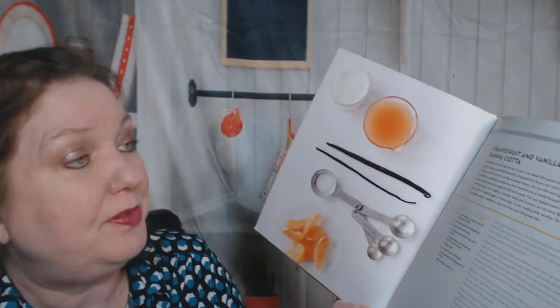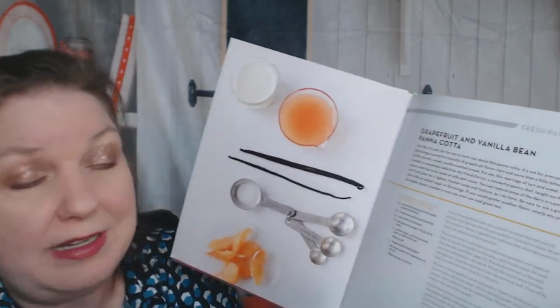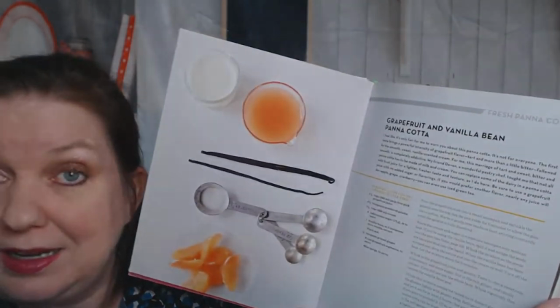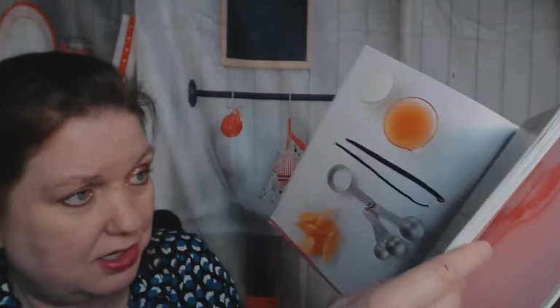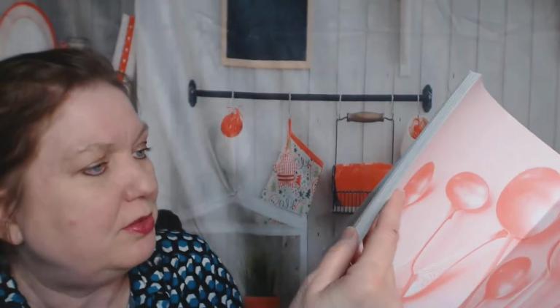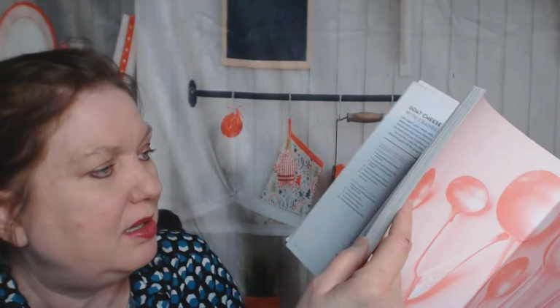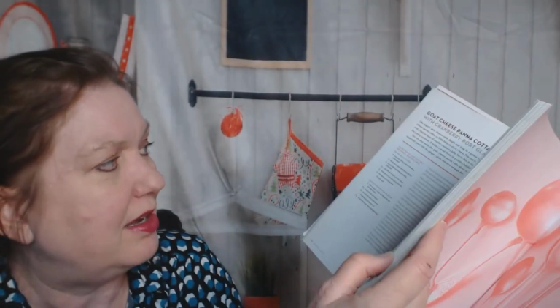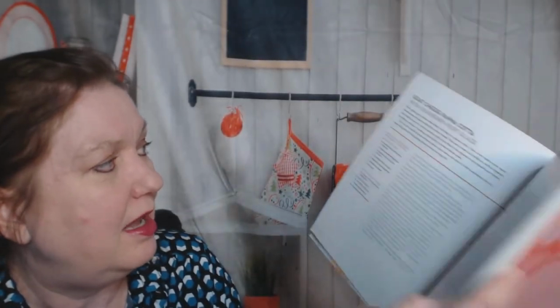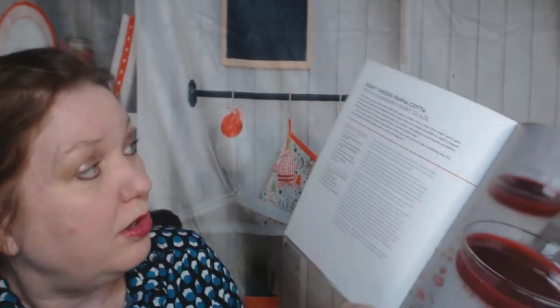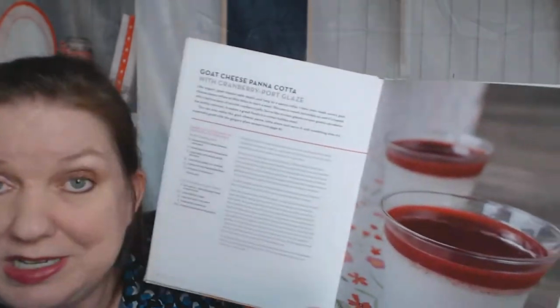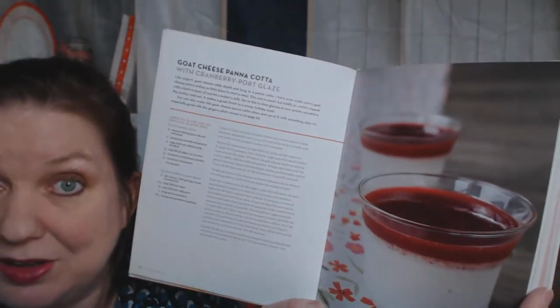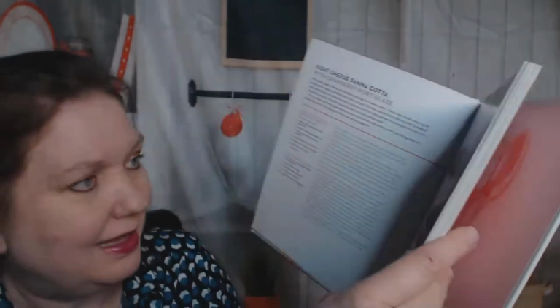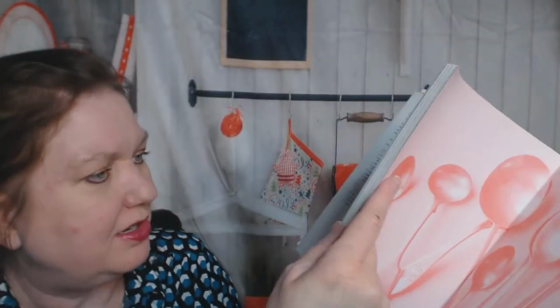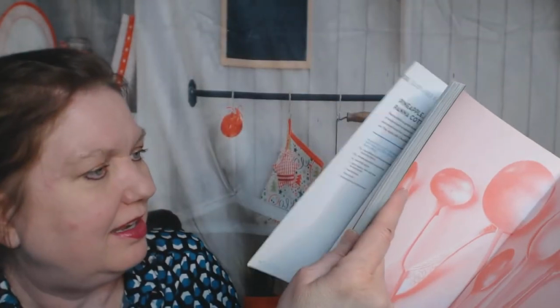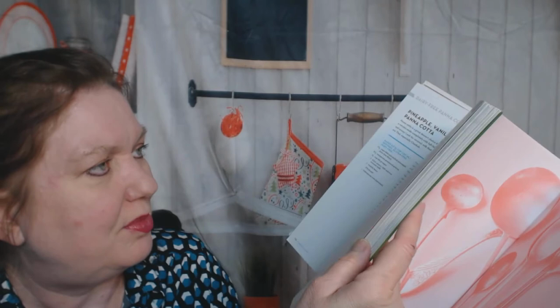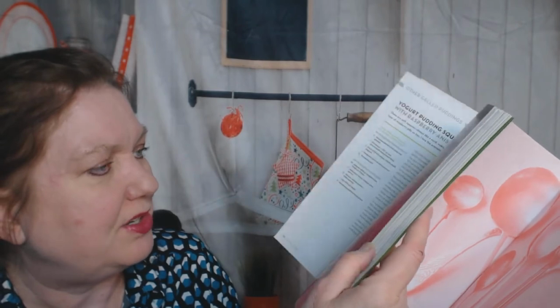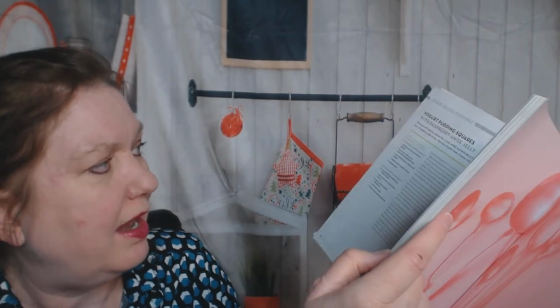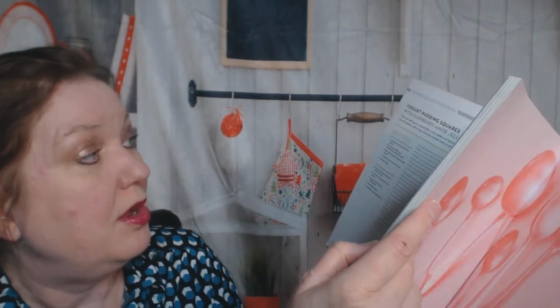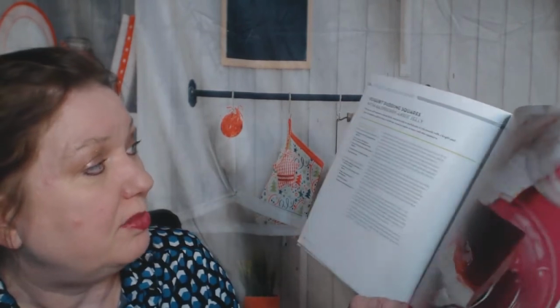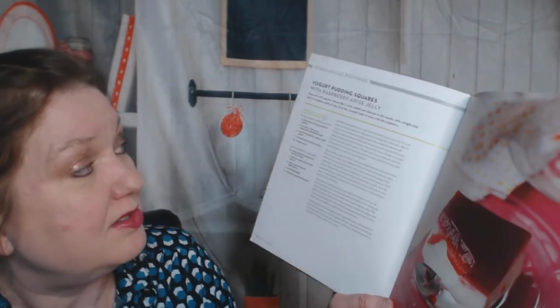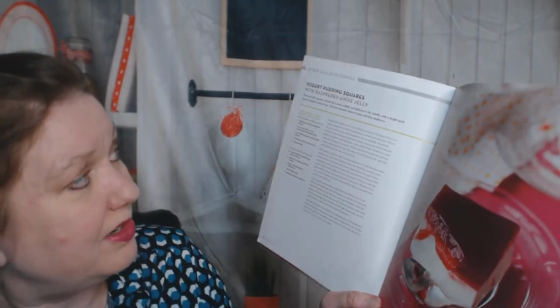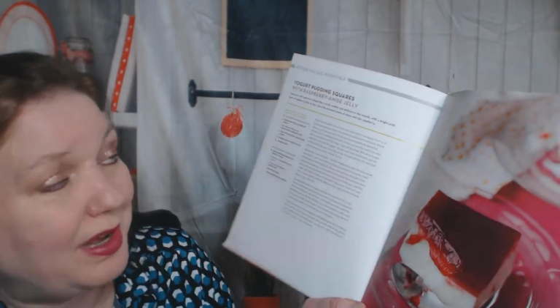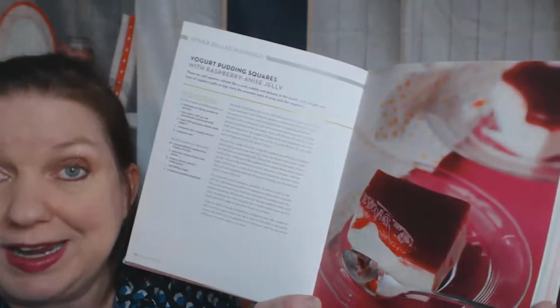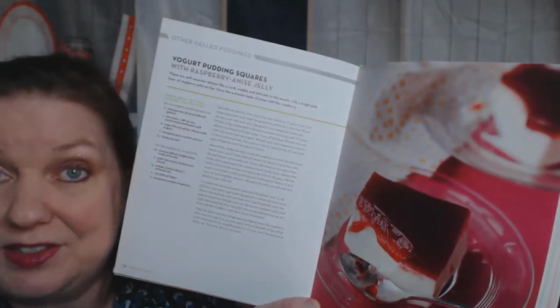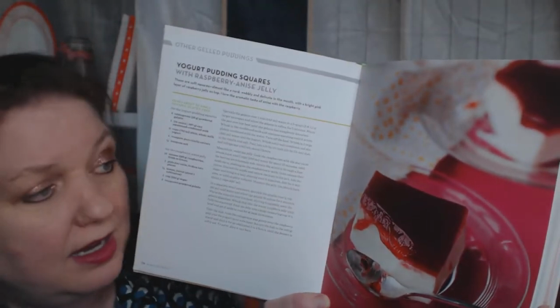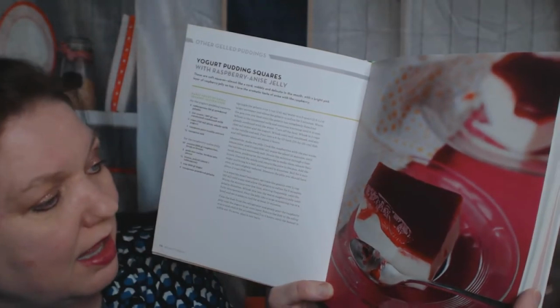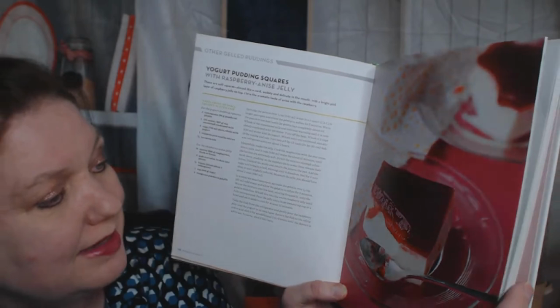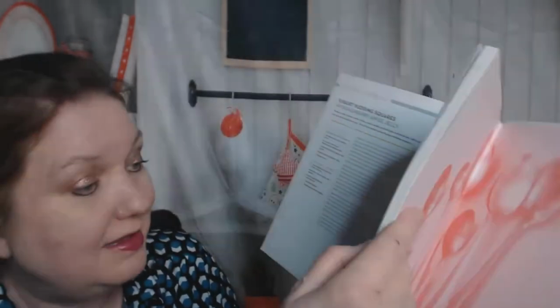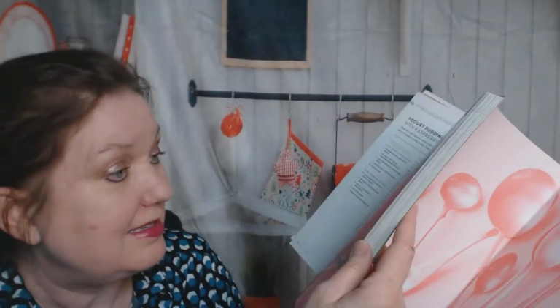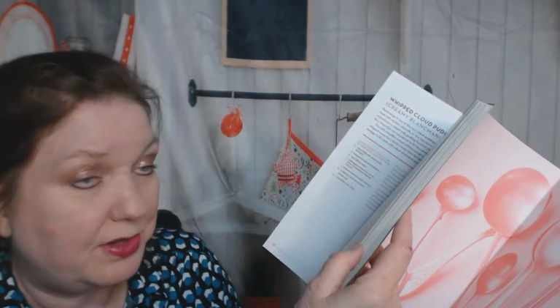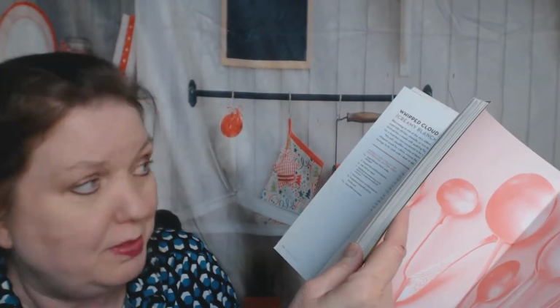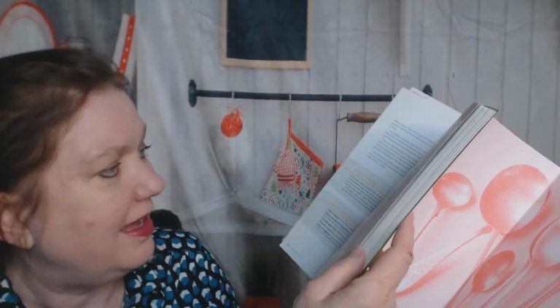Grapefruit and vanilla bean panna cotta. Goat cheese panna cotta - that sounds good. Pretty picture. Yogurt pudding squares with raspberry anise jelly. I would skip anything that tastes like licorice, but you might like that.